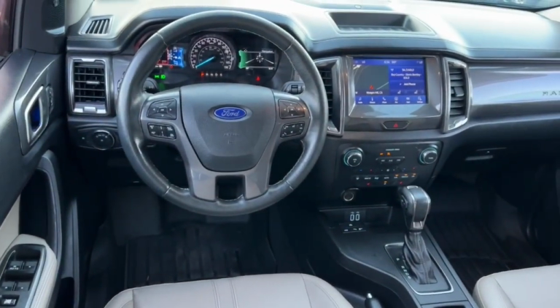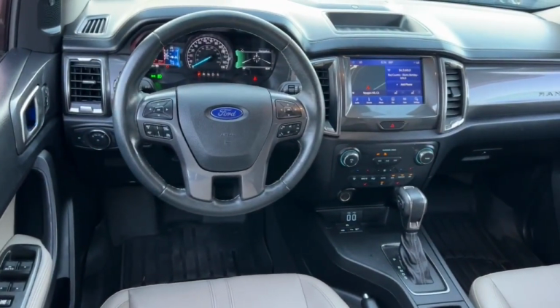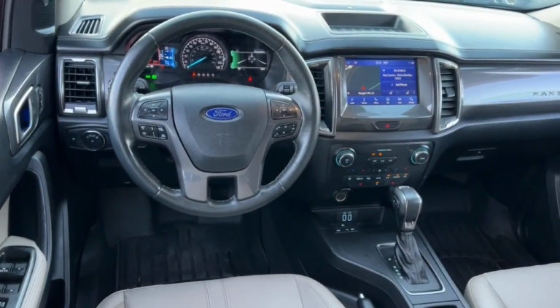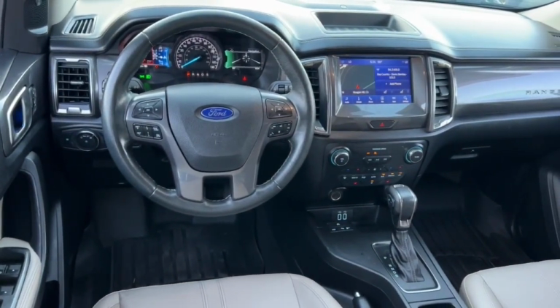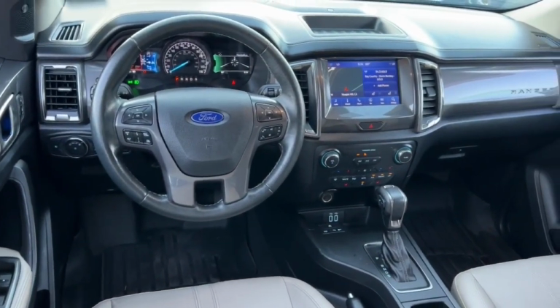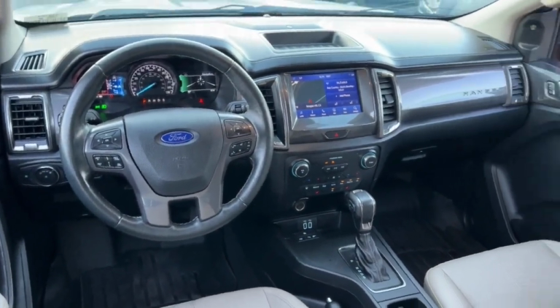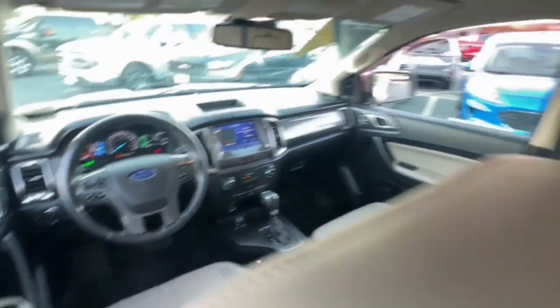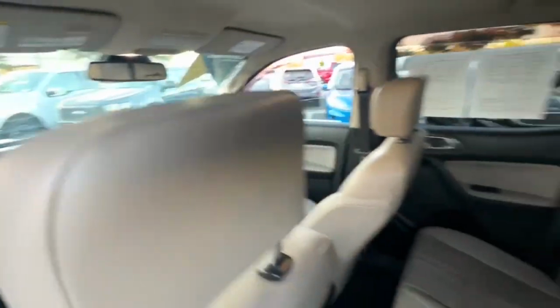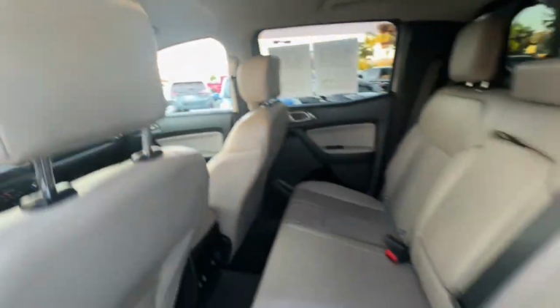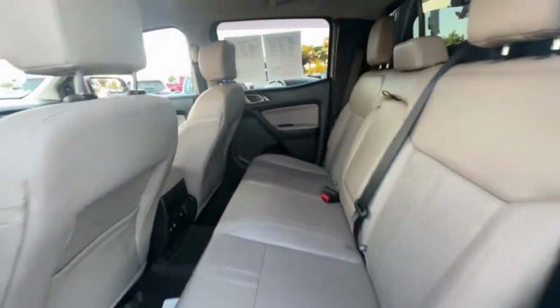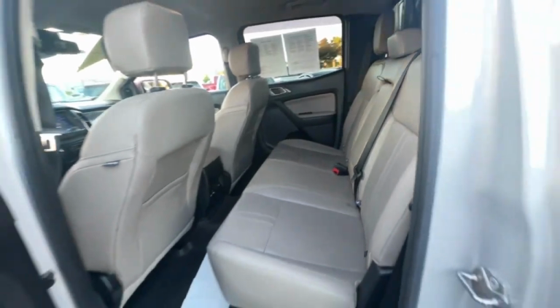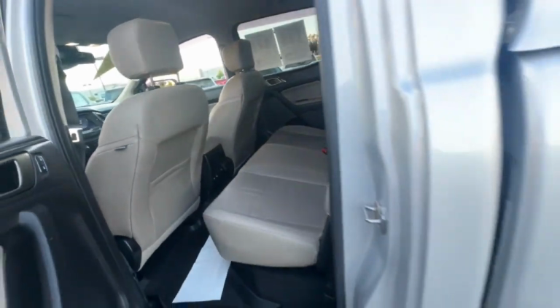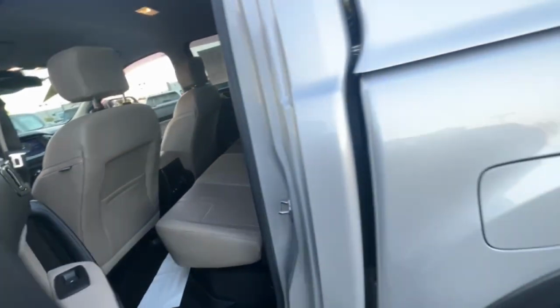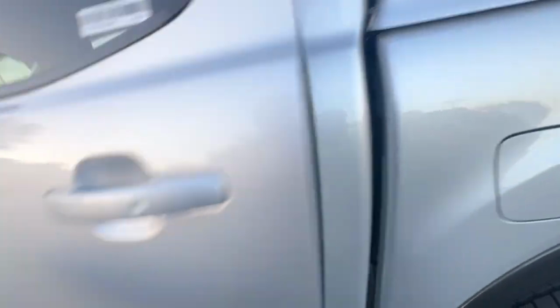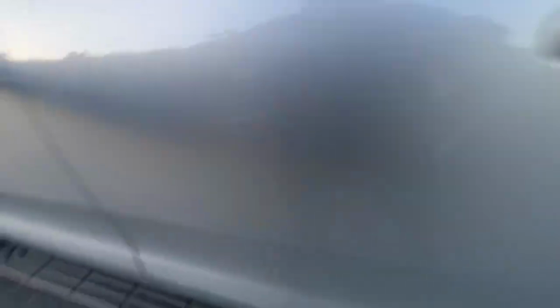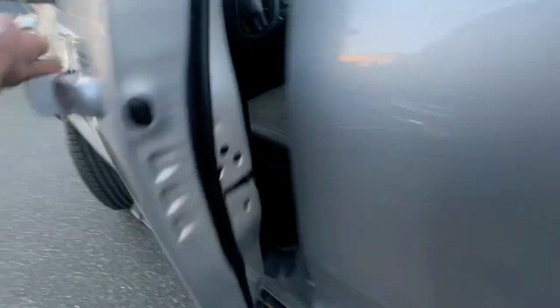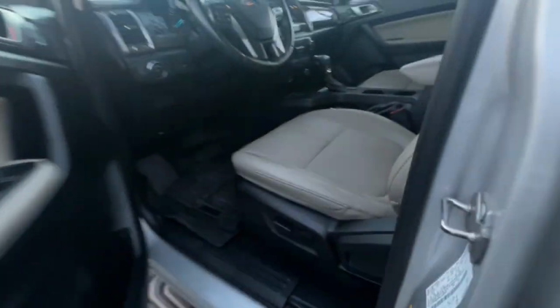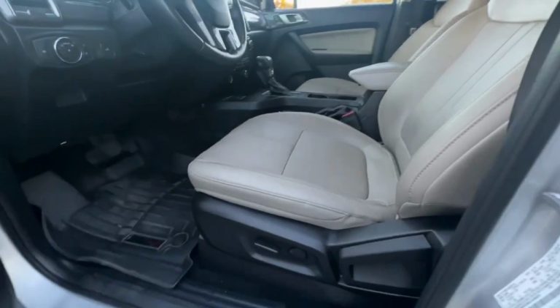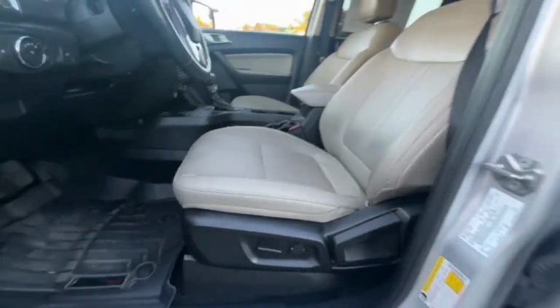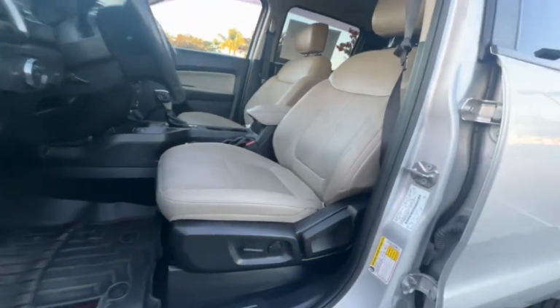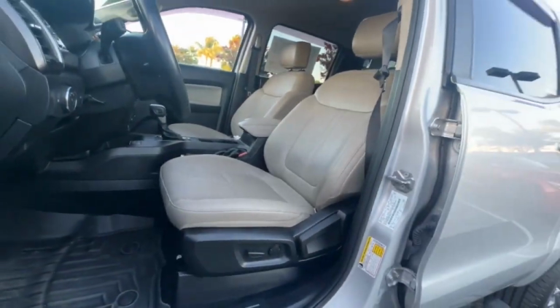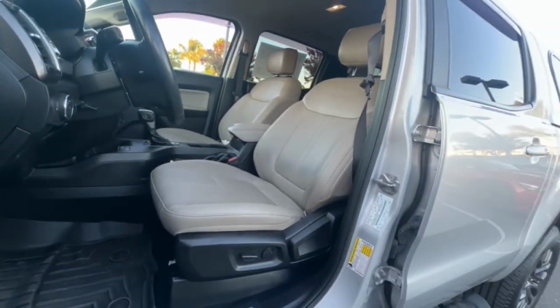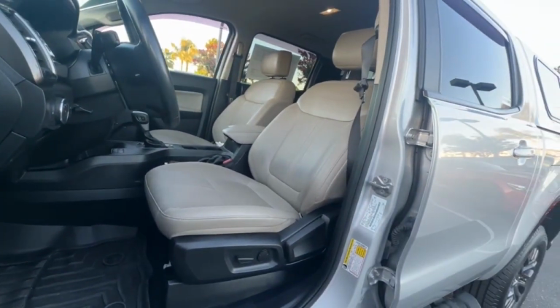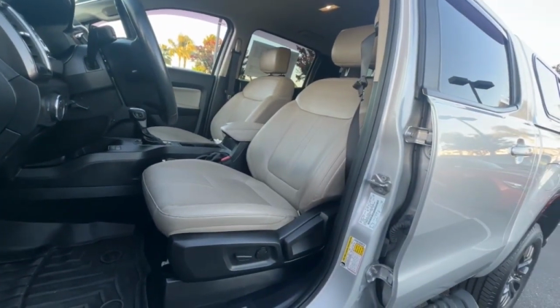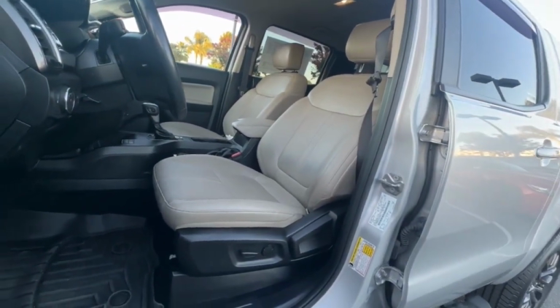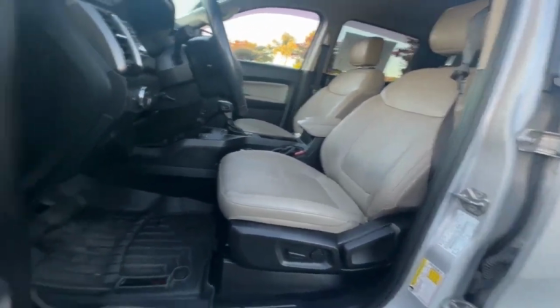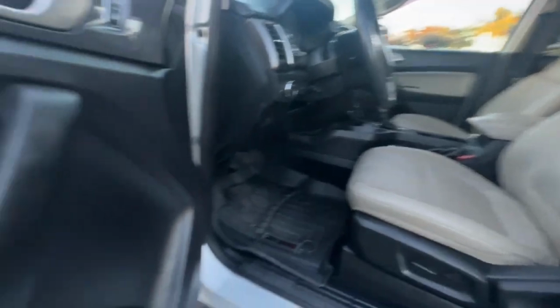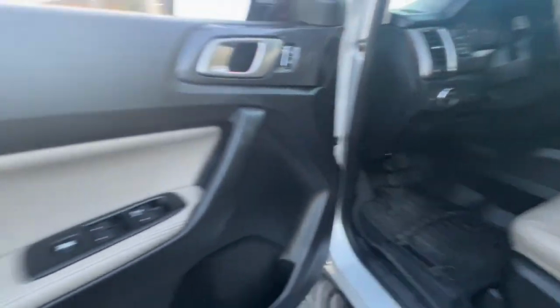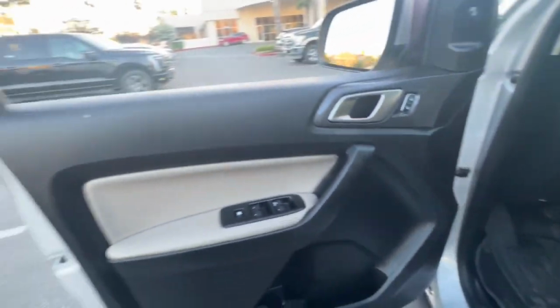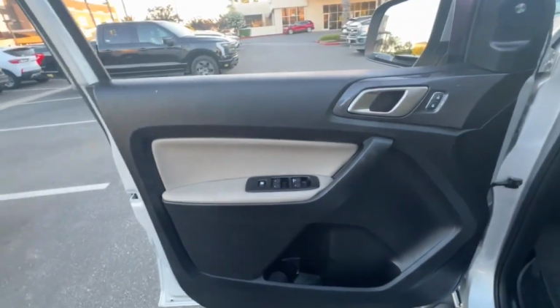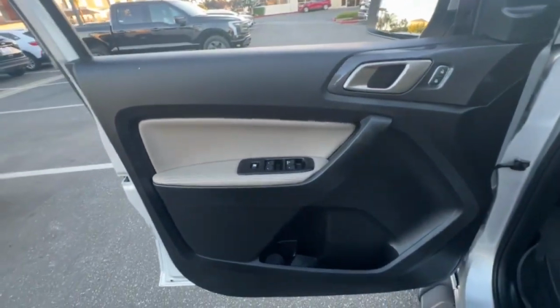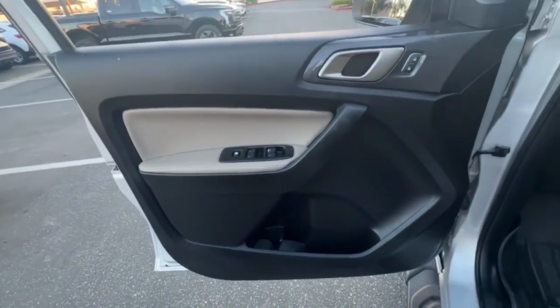Athletic agility meets efficient capability in this versatile Ranger. Take it out for a test drive and see for yourself. Our professional staff looks forward to giving you excellent service.